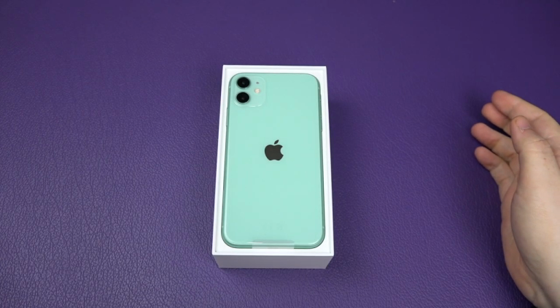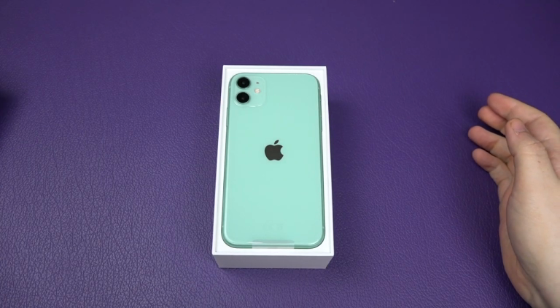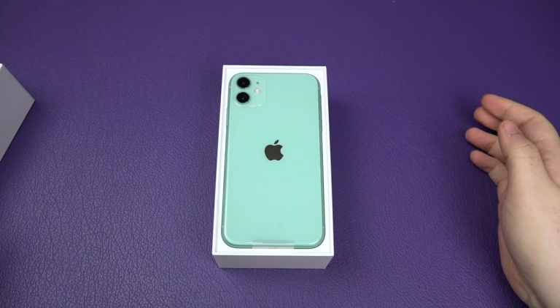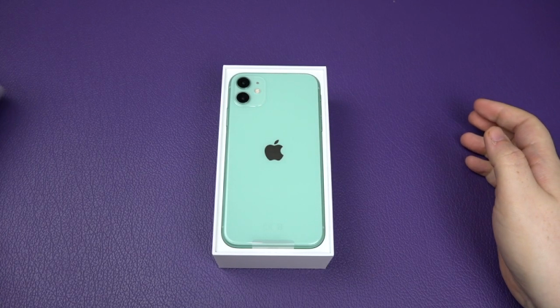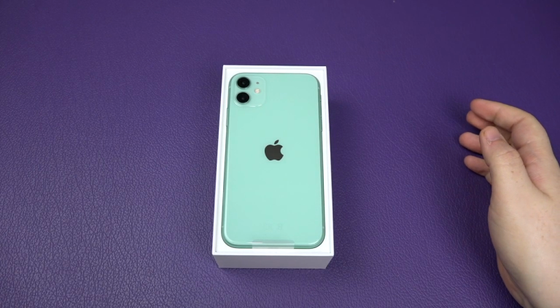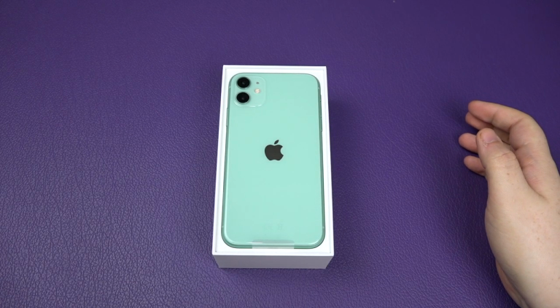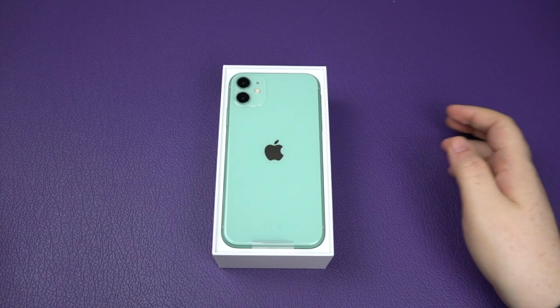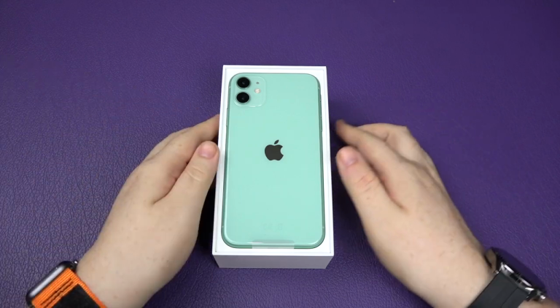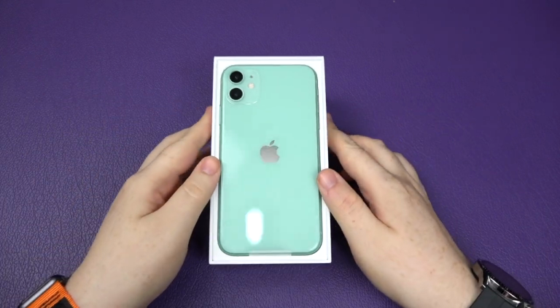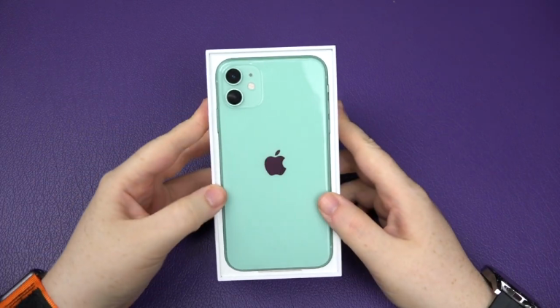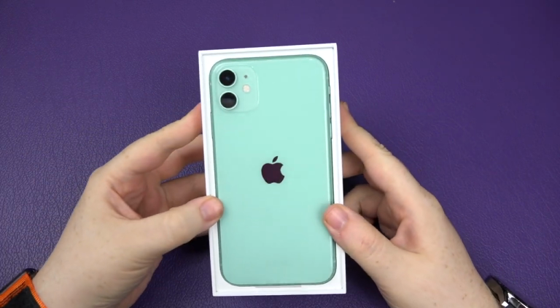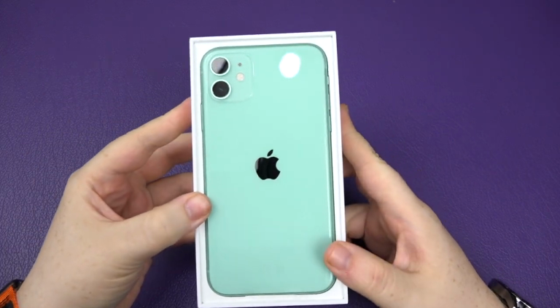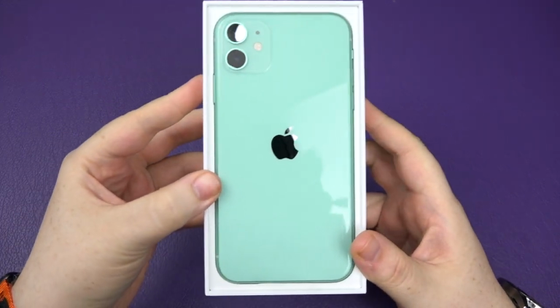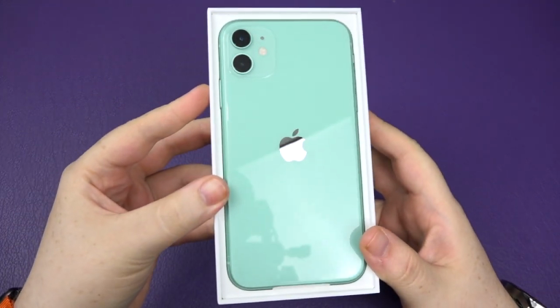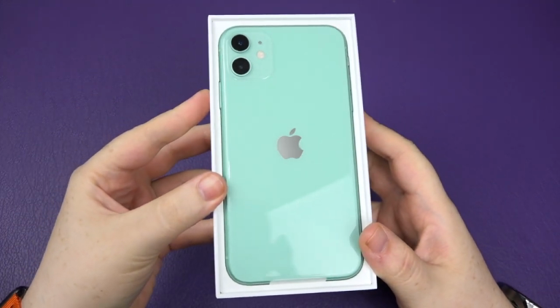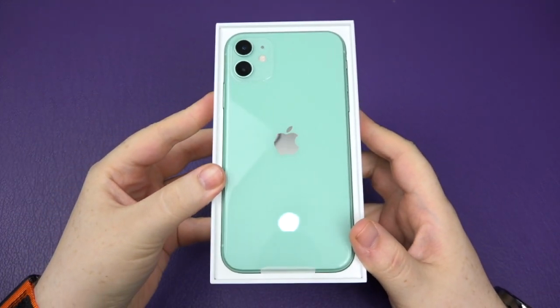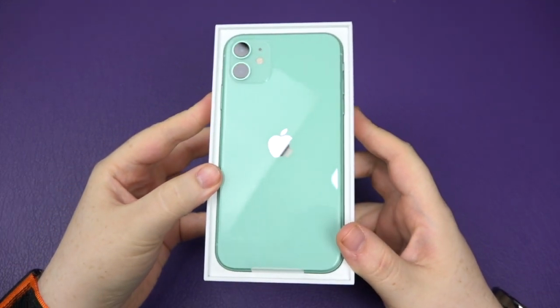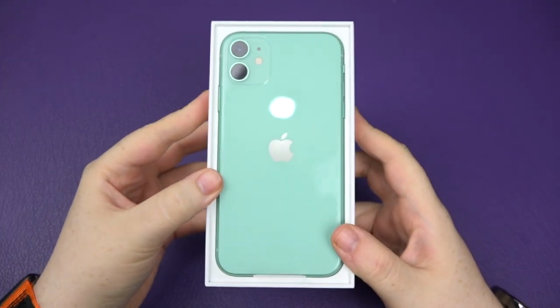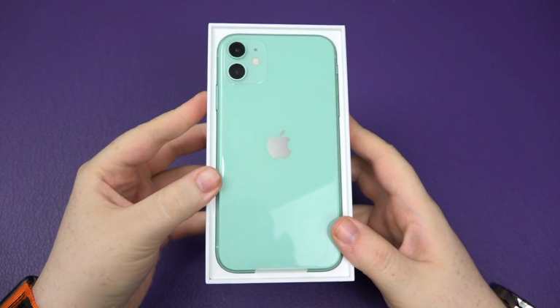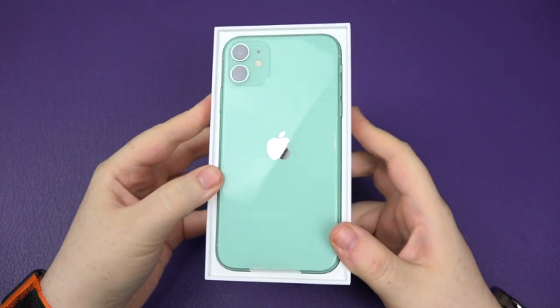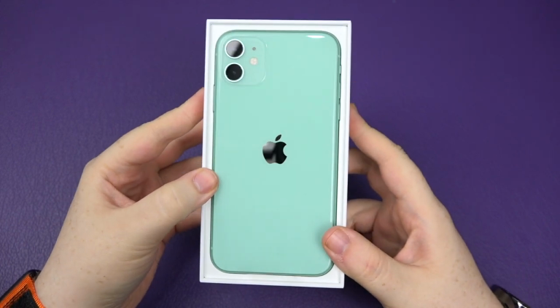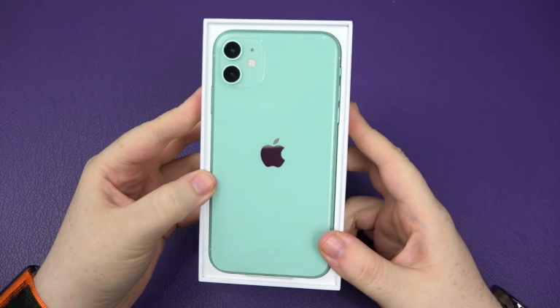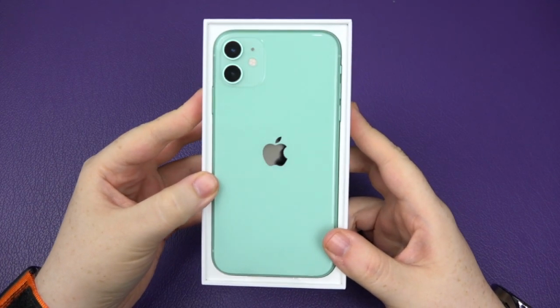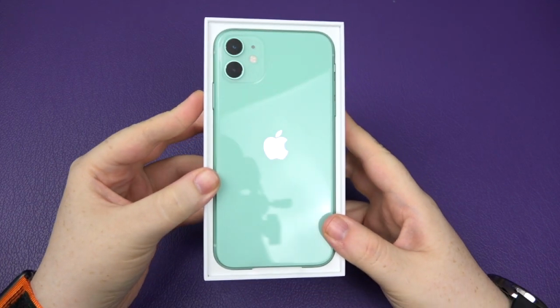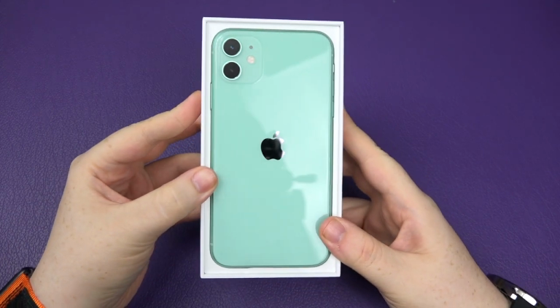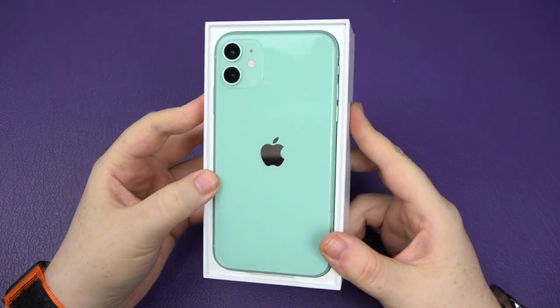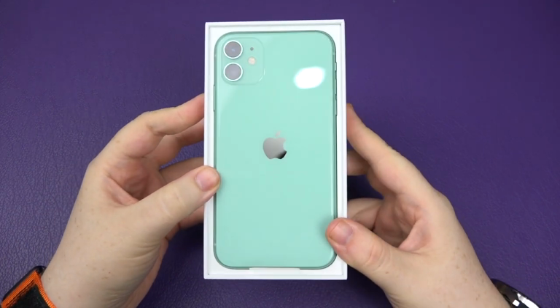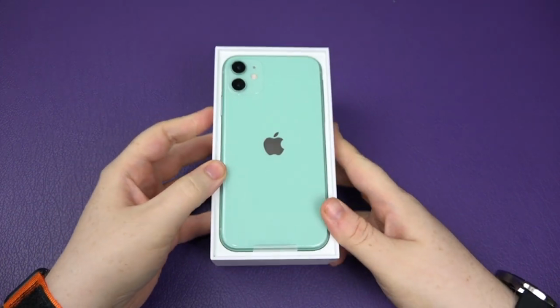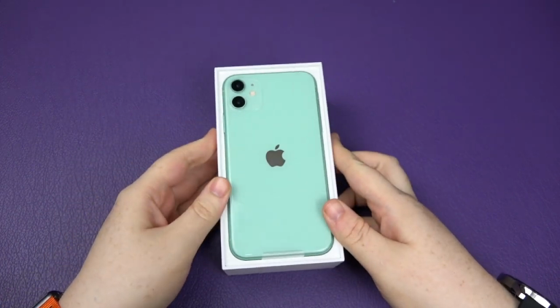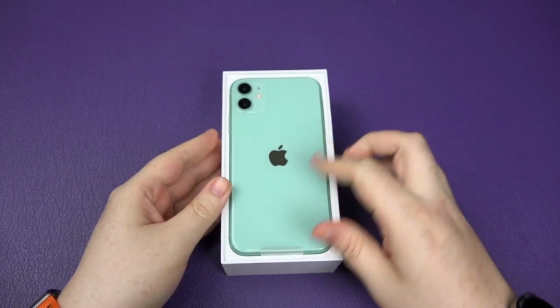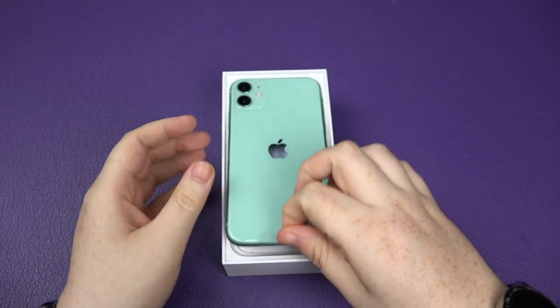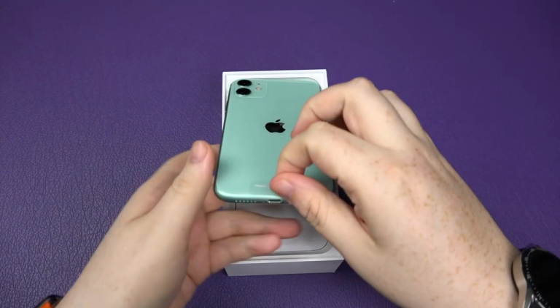Oh, bloody hell — that does look like a very, very nice color, doesn't it? Damn, so reflective. But how nice is that? Let's just pull the phone out.